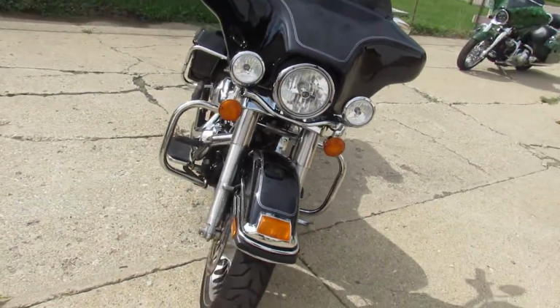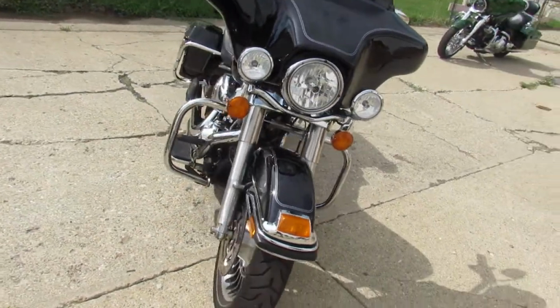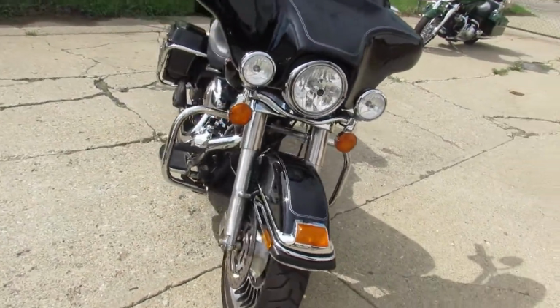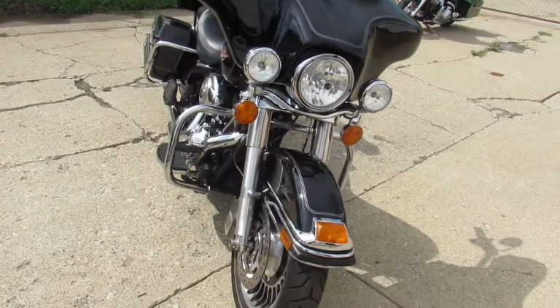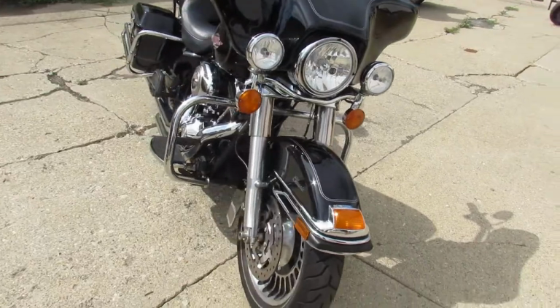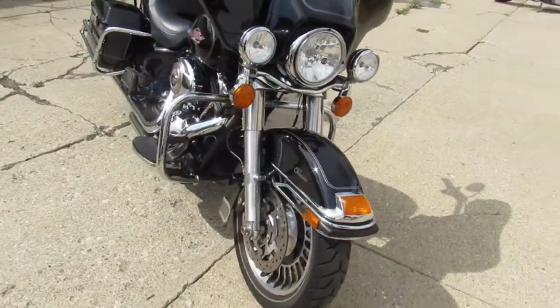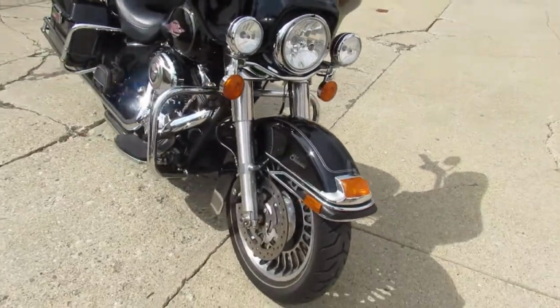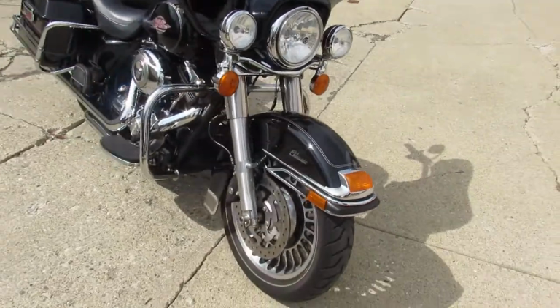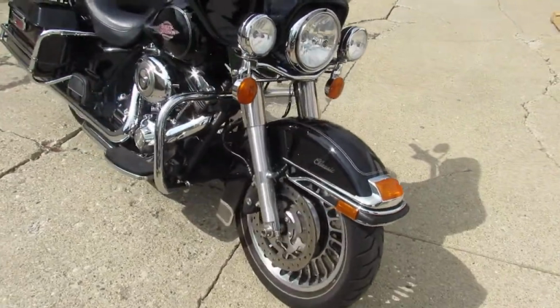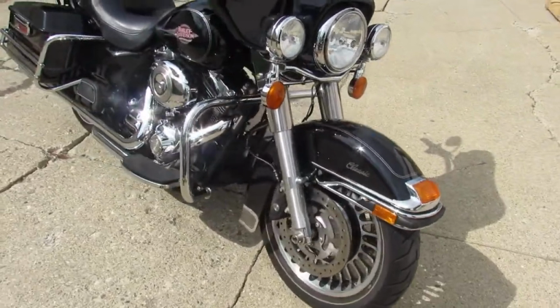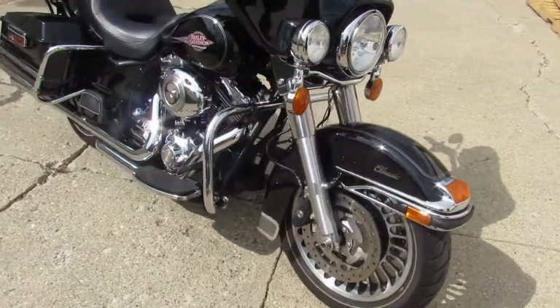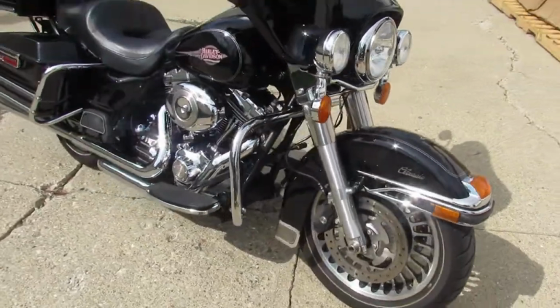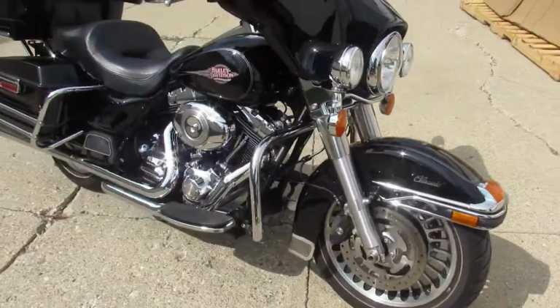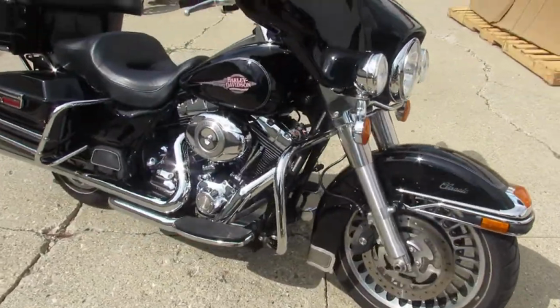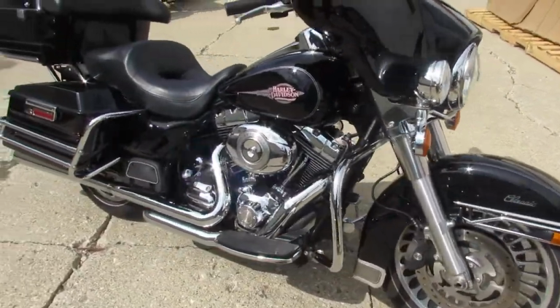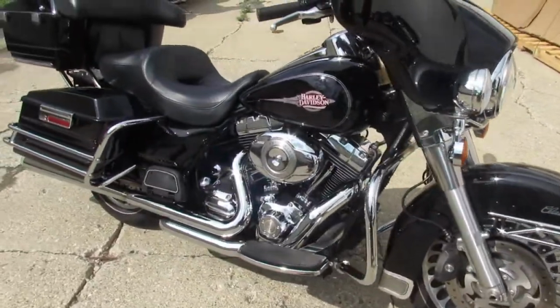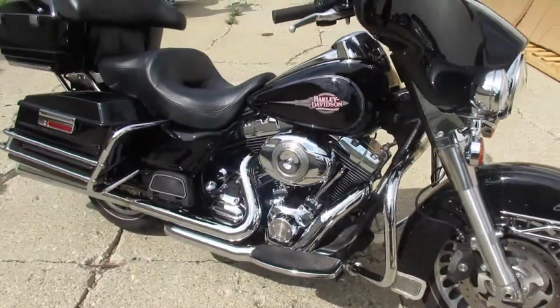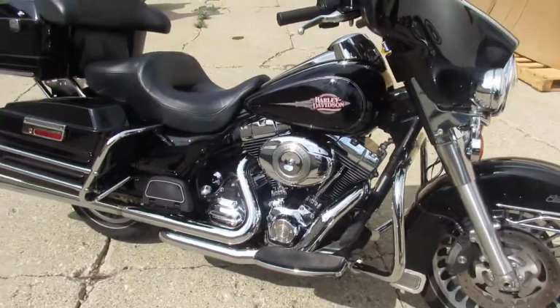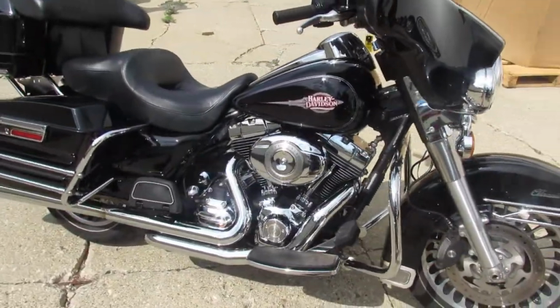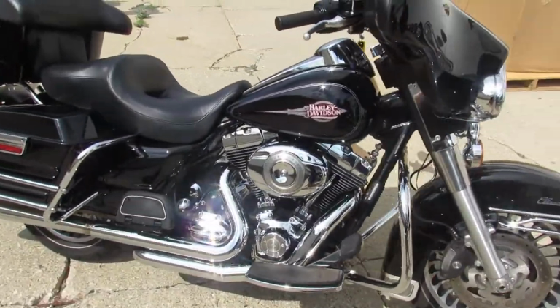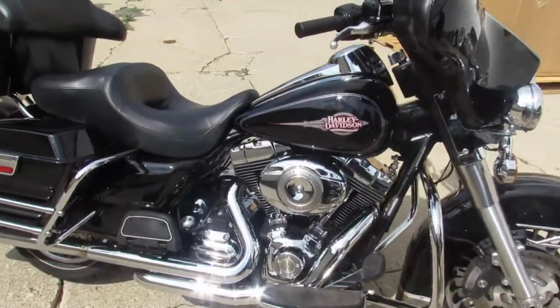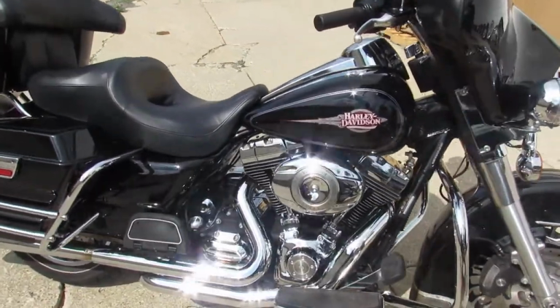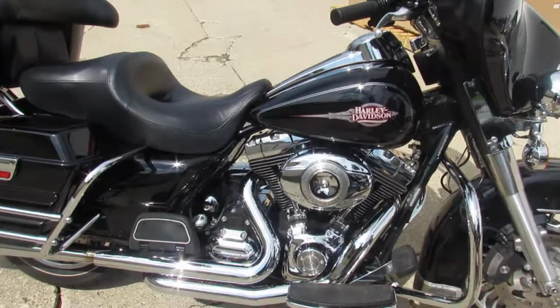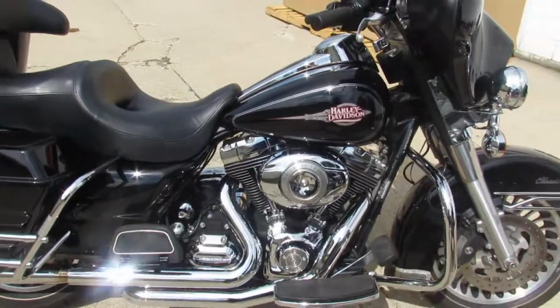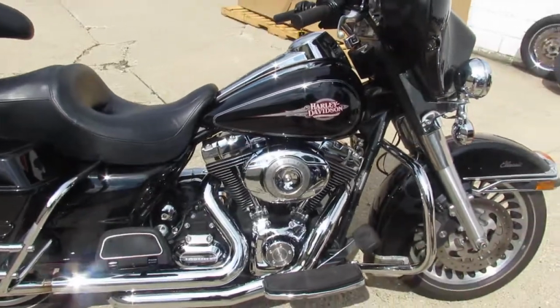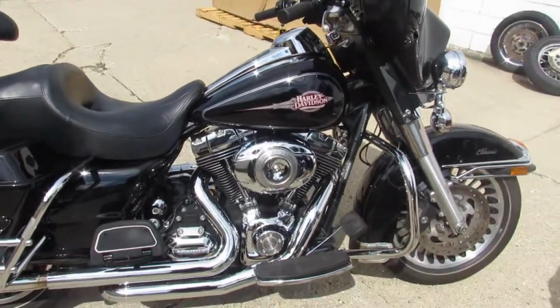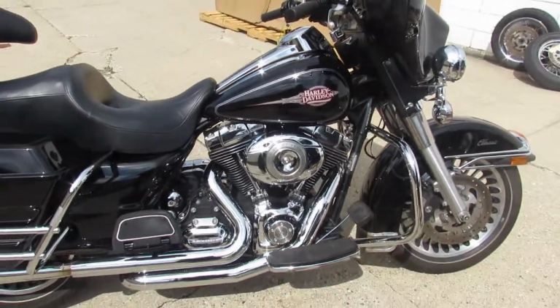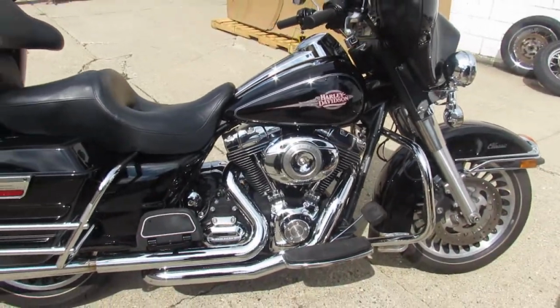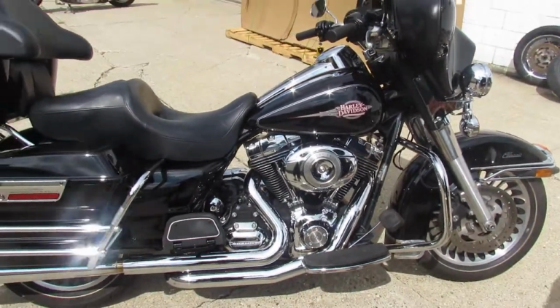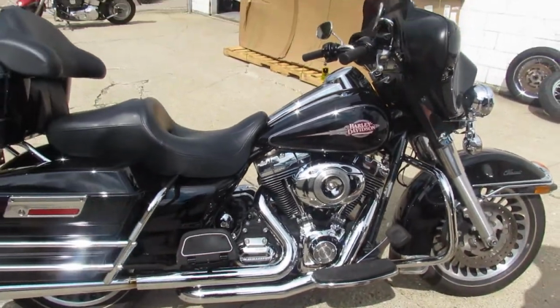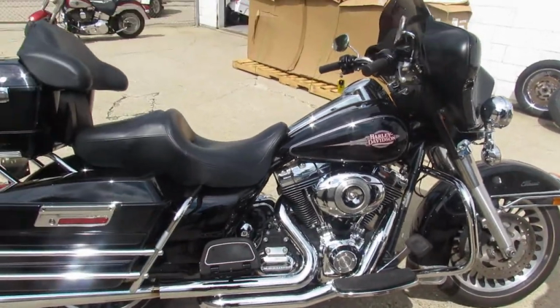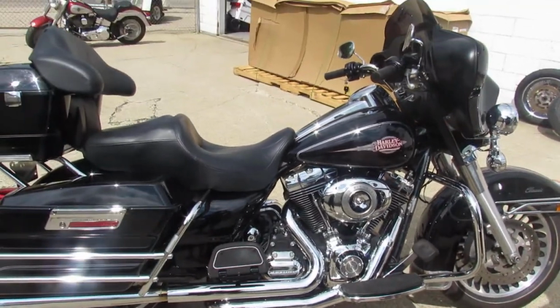Great bike for the money — that's an '09 electric ride, only $9,999. Give us a call, we'll get it done. It's 810-648-9500.